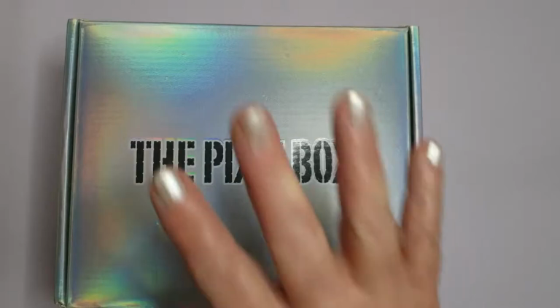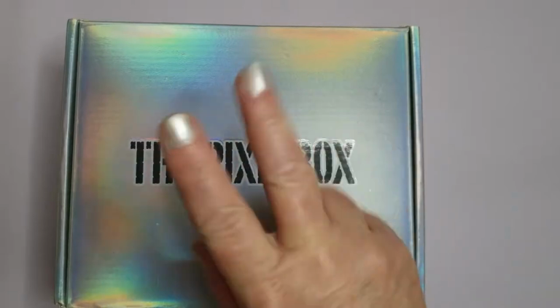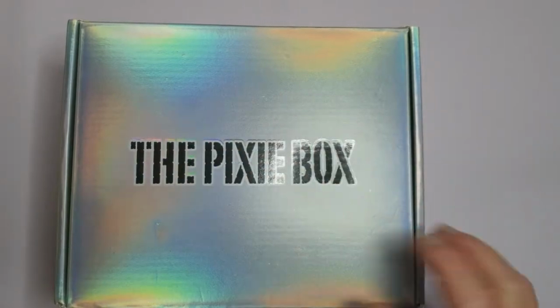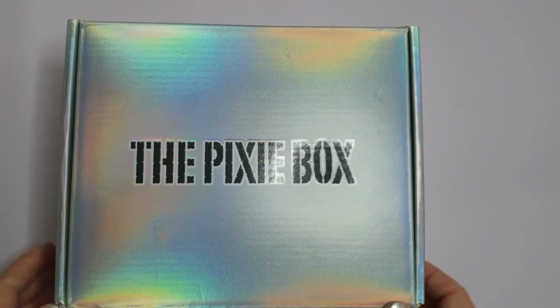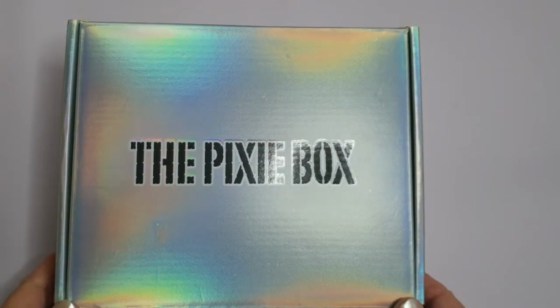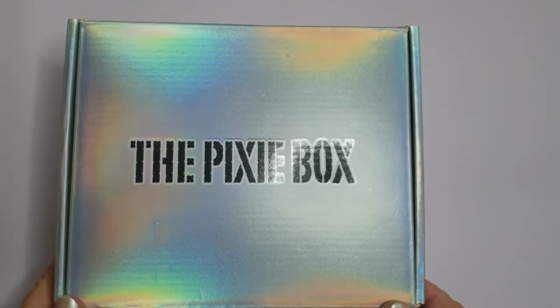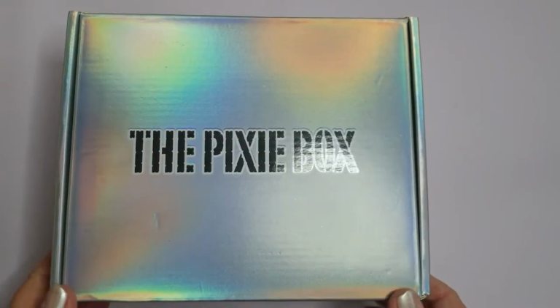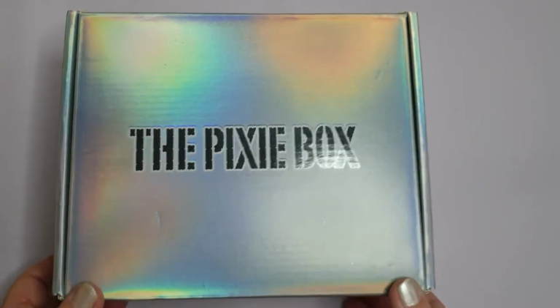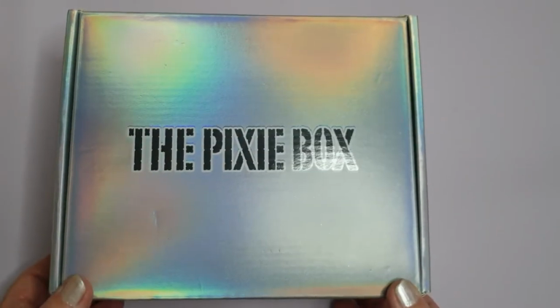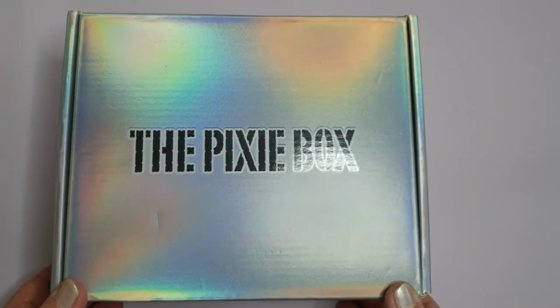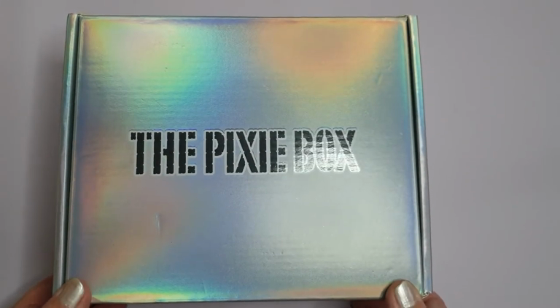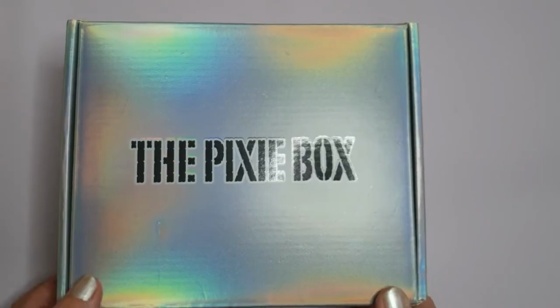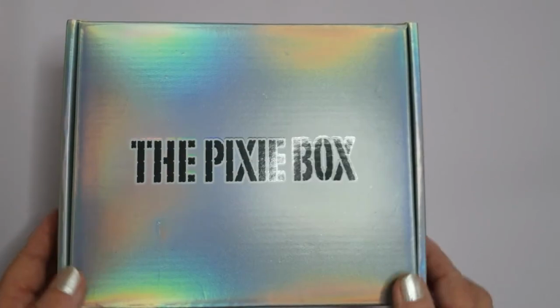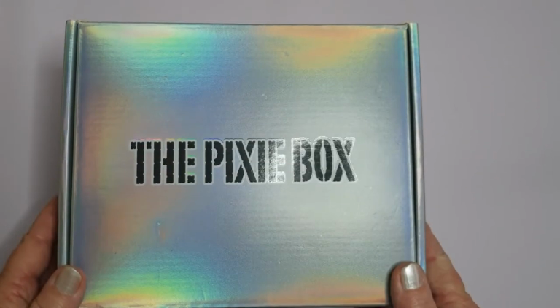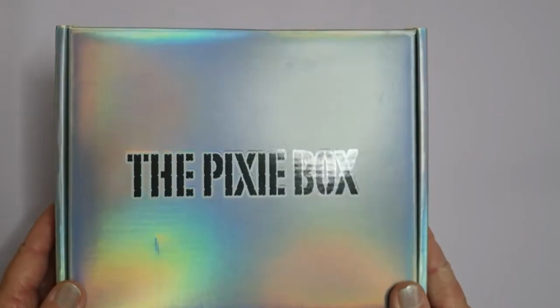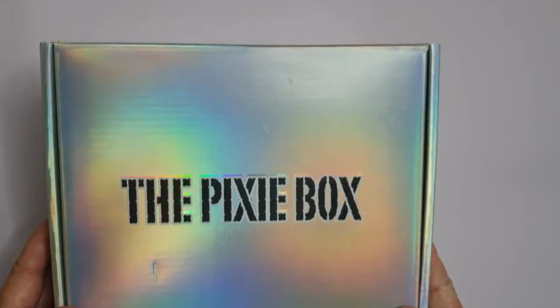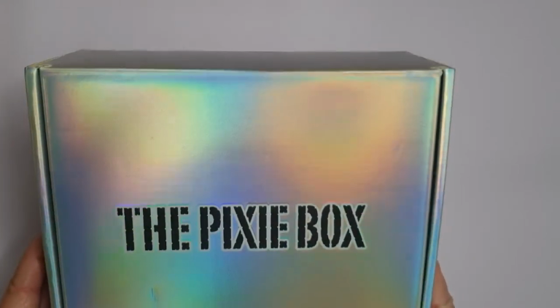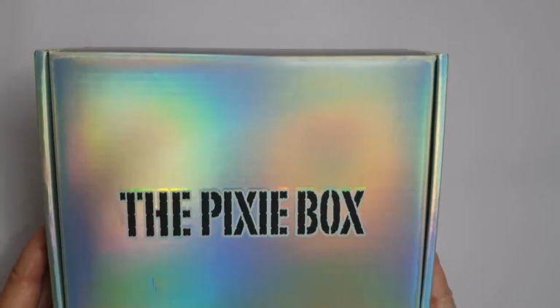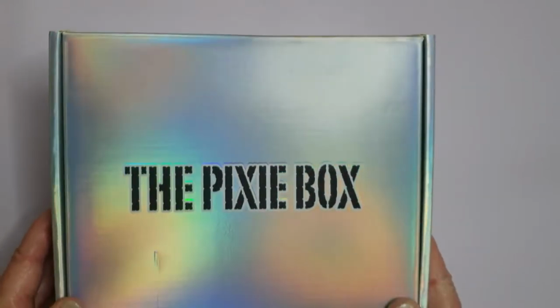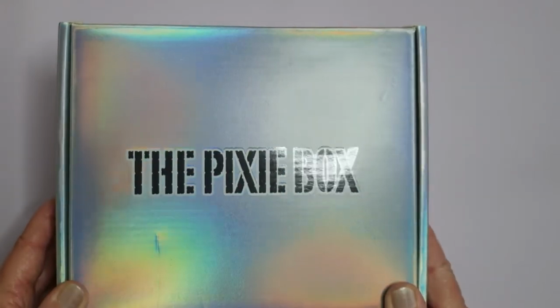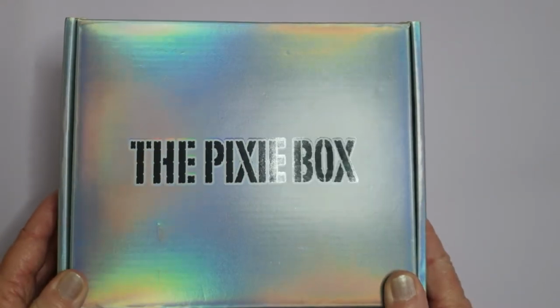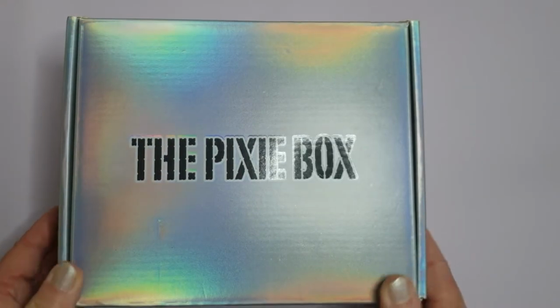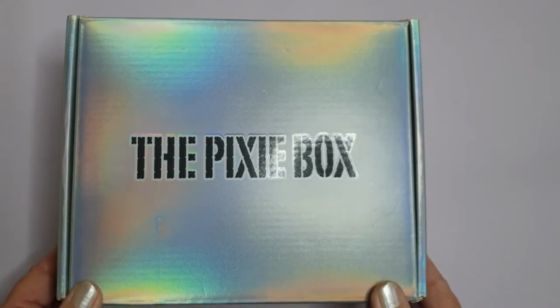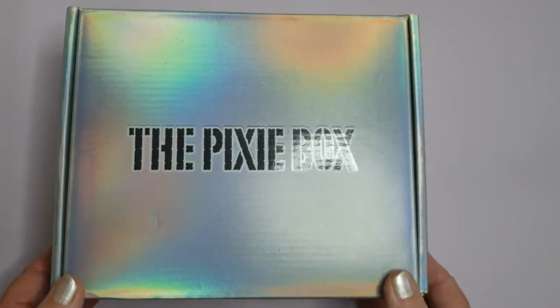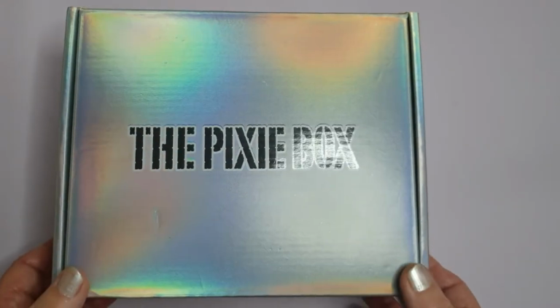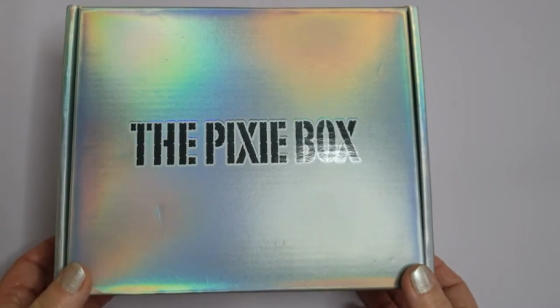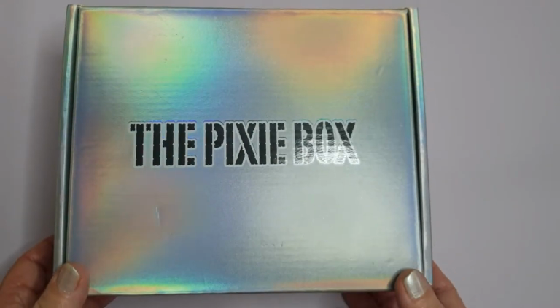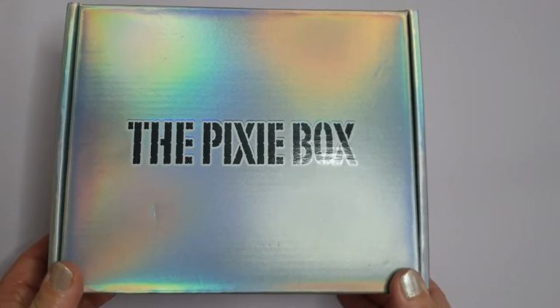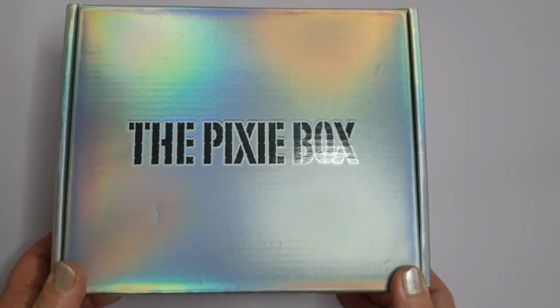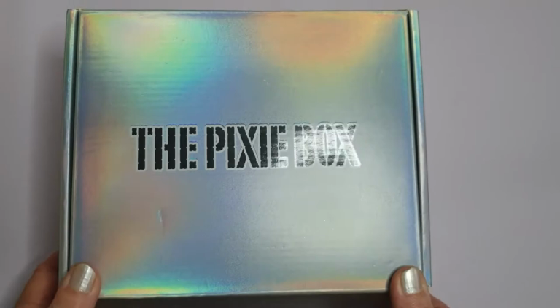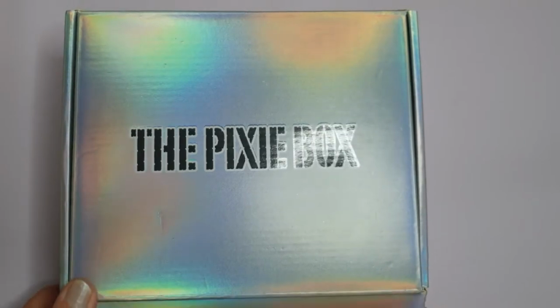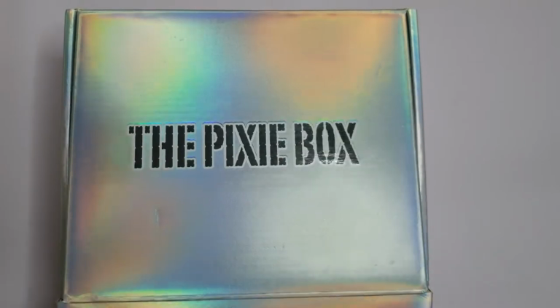Hi, Deb here. Welcome to my craft room. I've got this pixie box. I love the glow of a pixie box. Gorgeous, aren't they? Let's open it up and see what's inside, shall we?